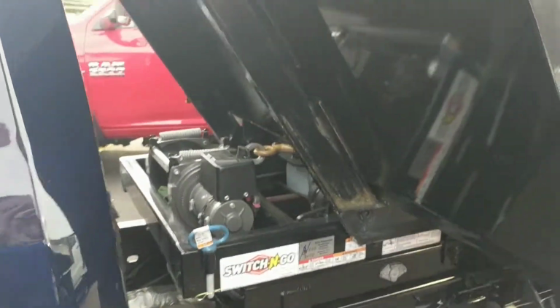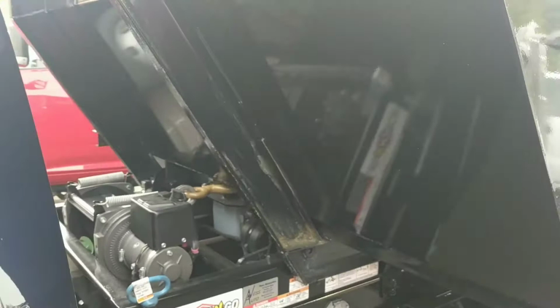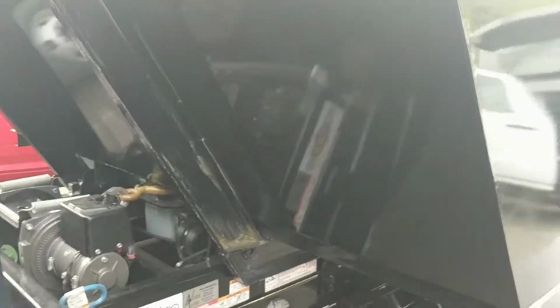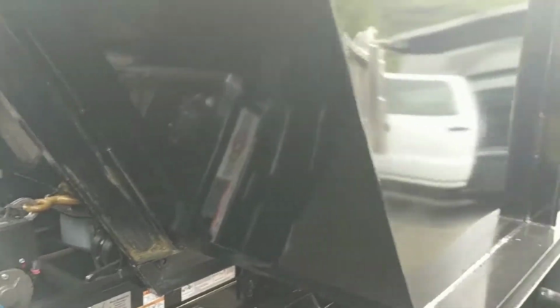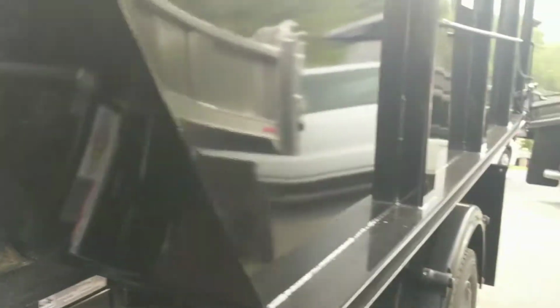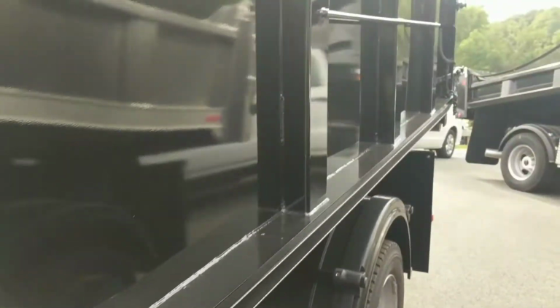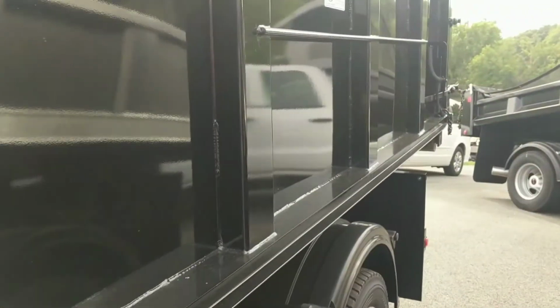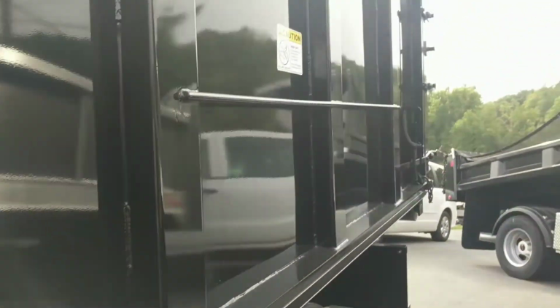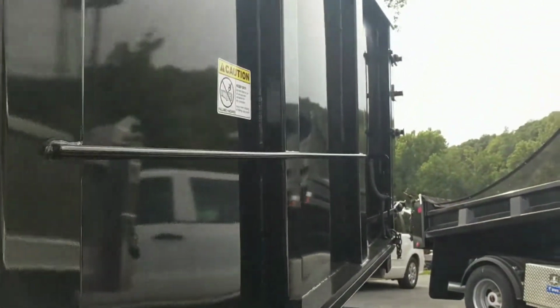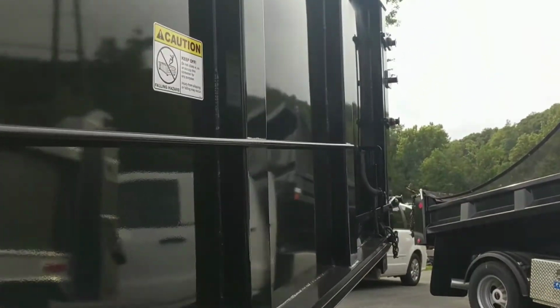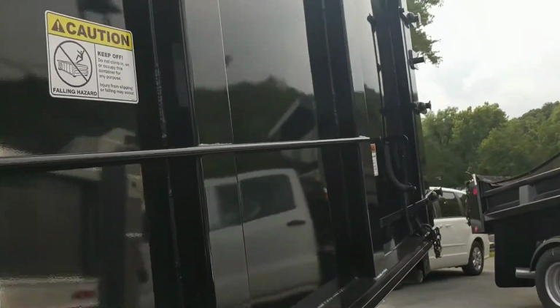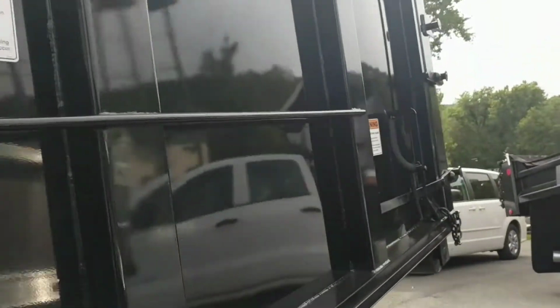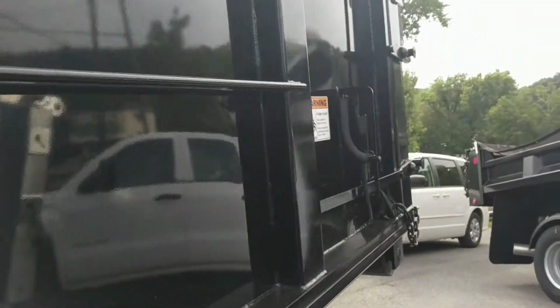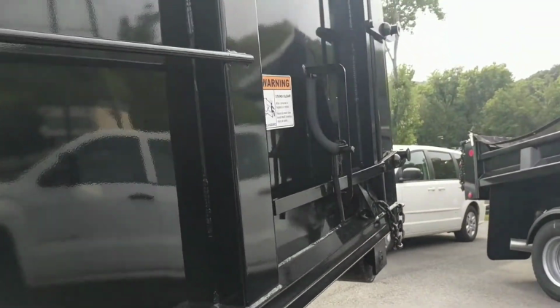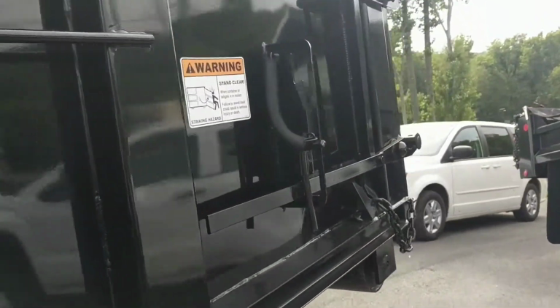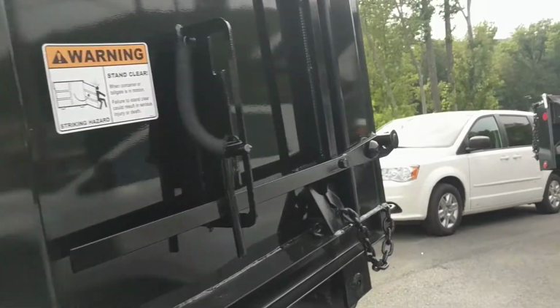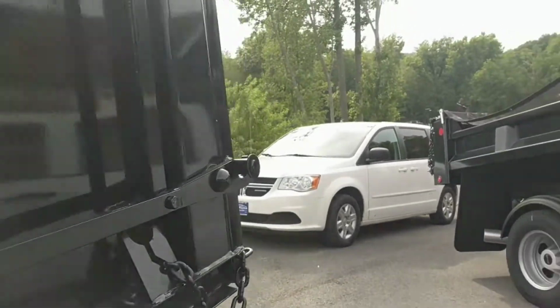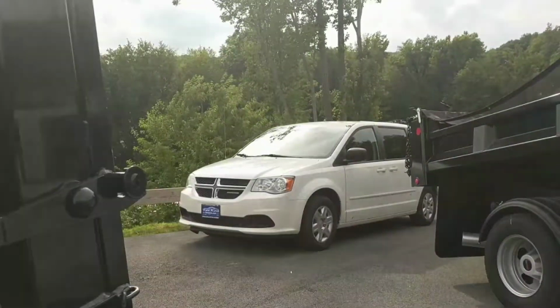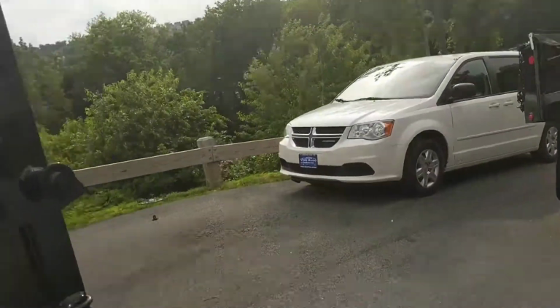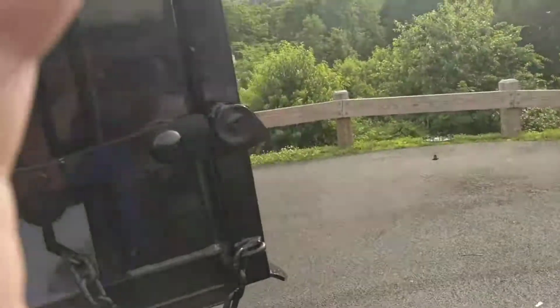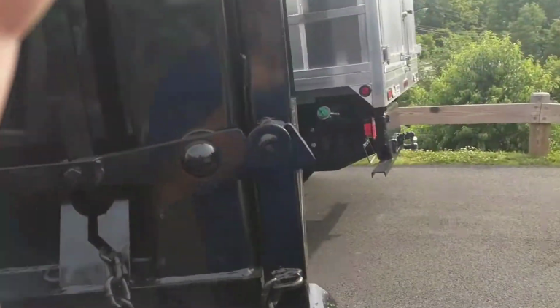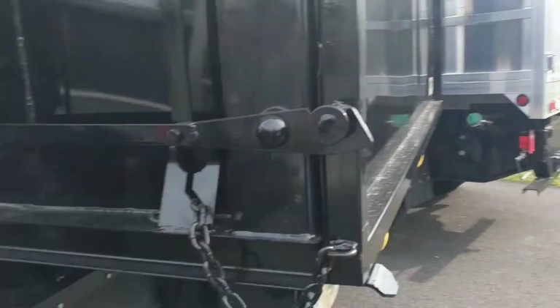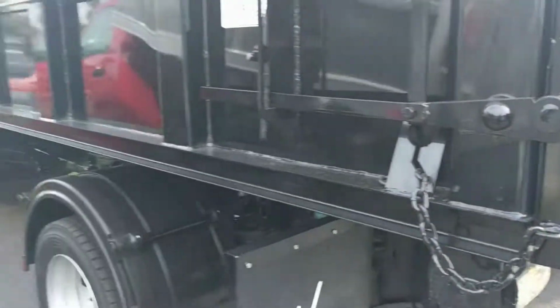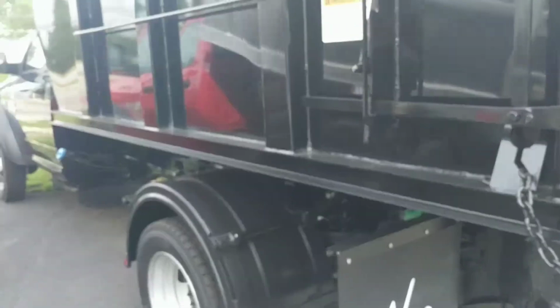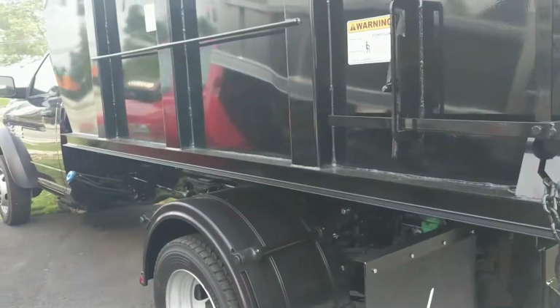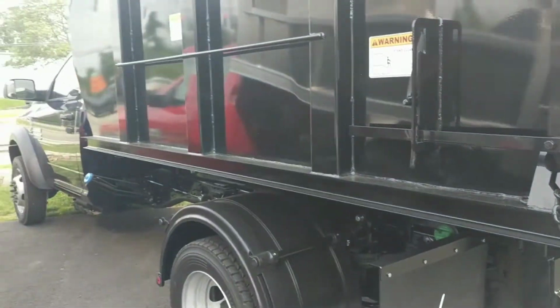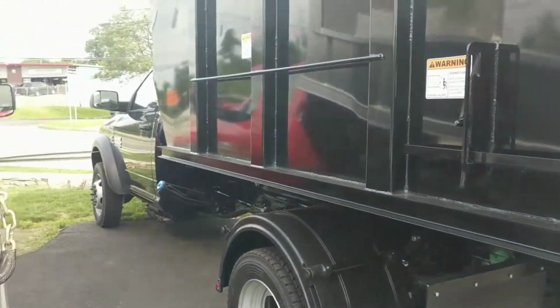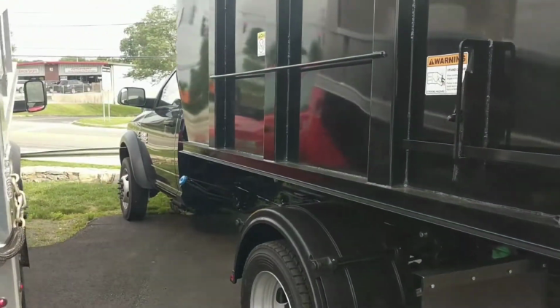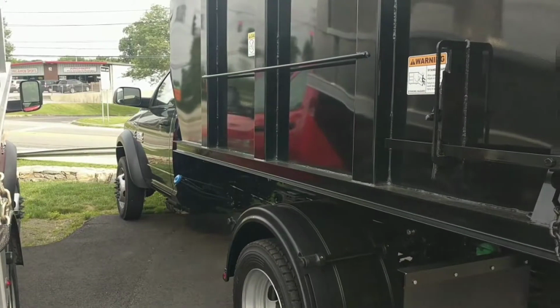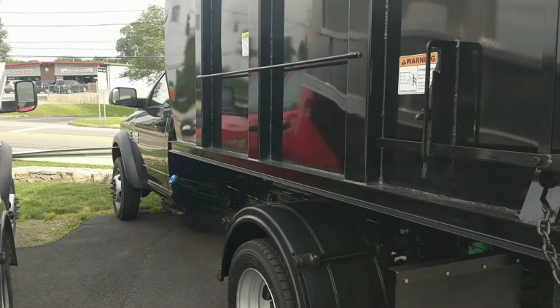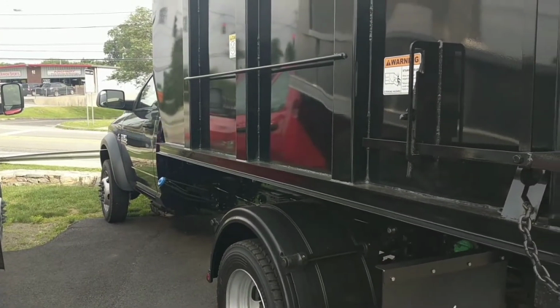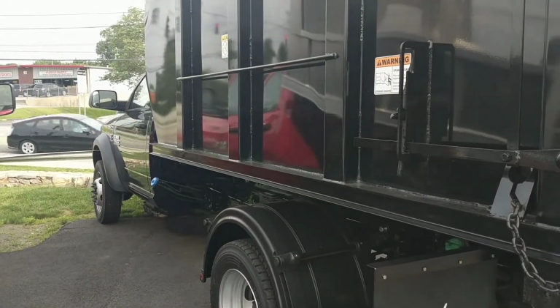A lot of business owners in the area have become very accustomed to this system. What it is, is it's actually a roll-off, so you can purchase one truck and have multiple bodies for each truck.